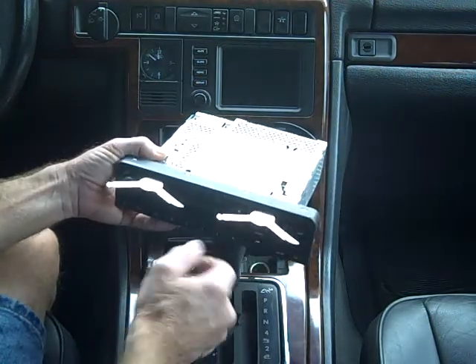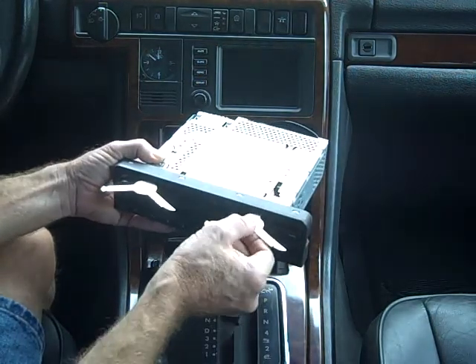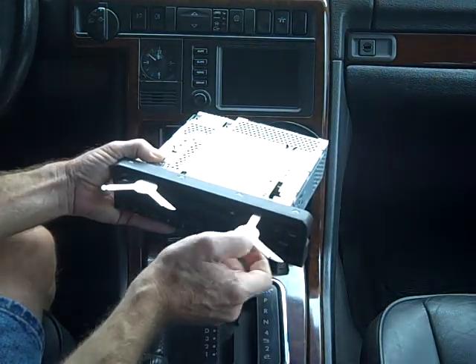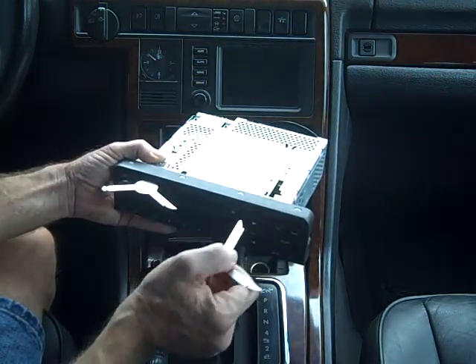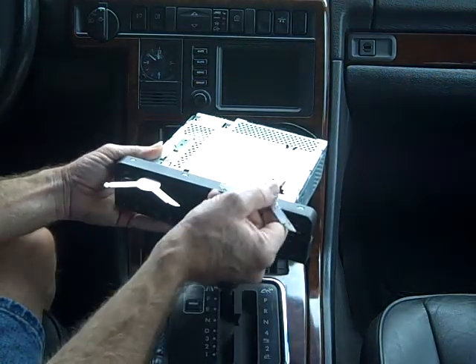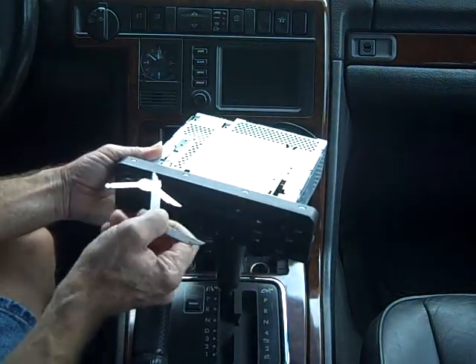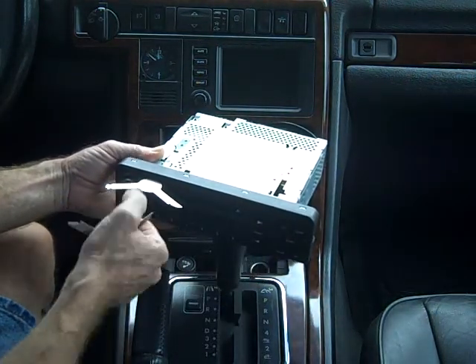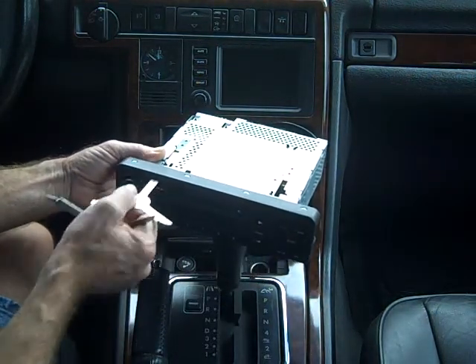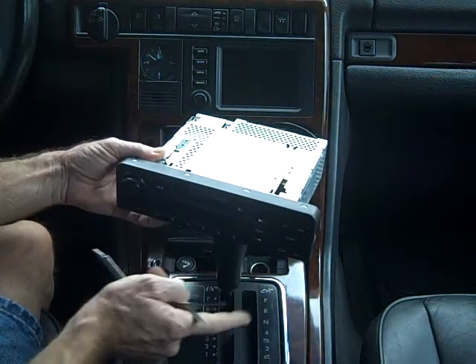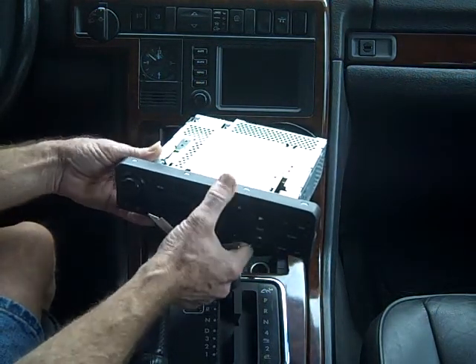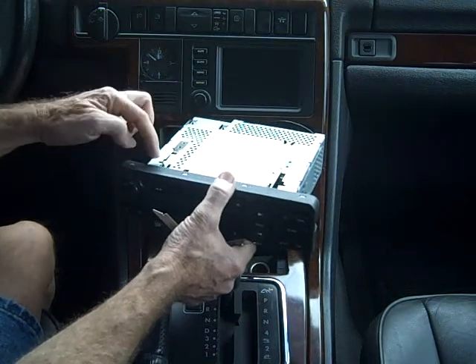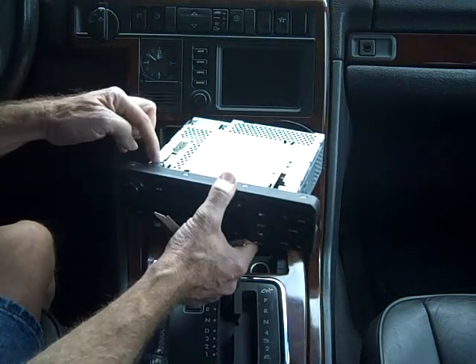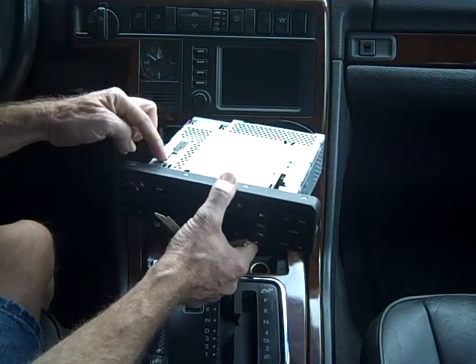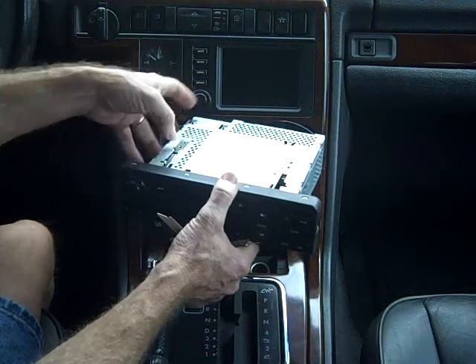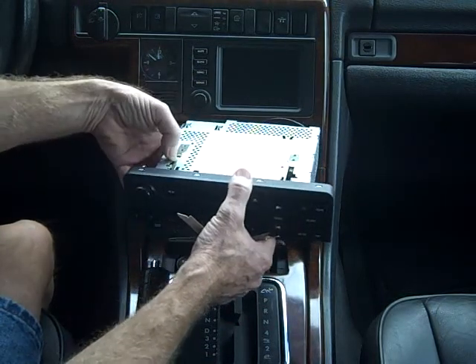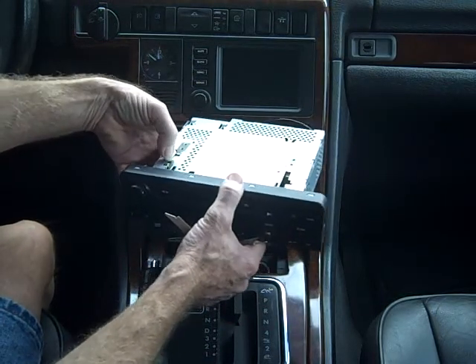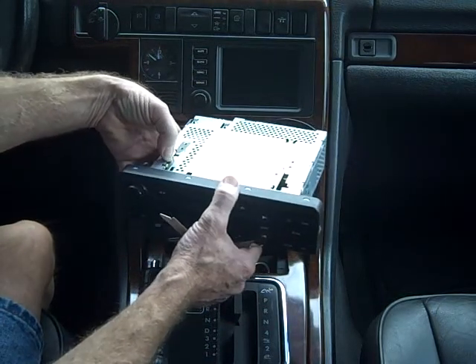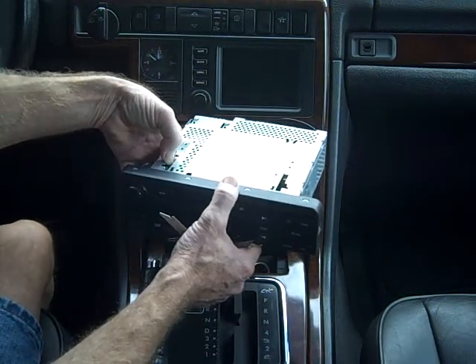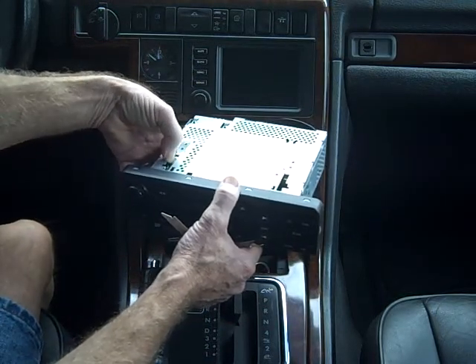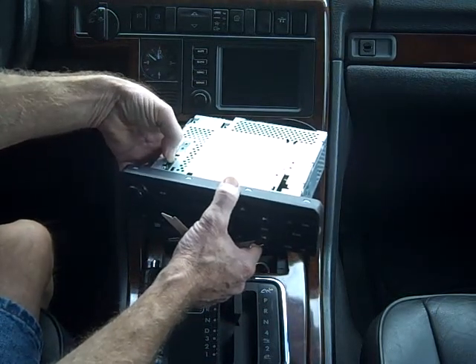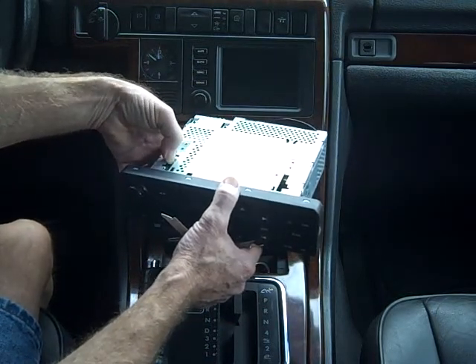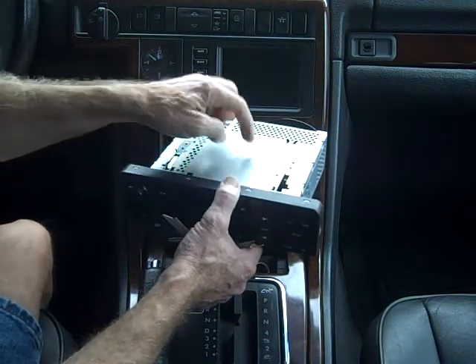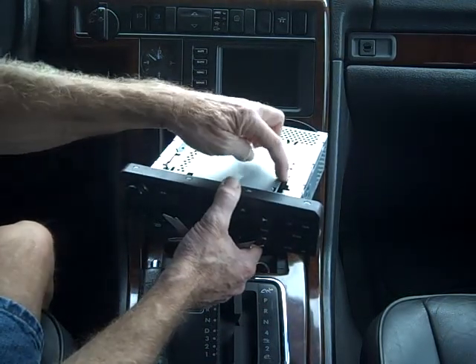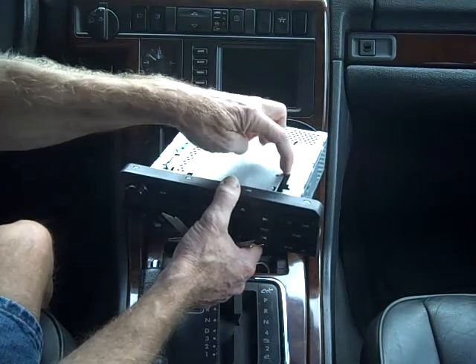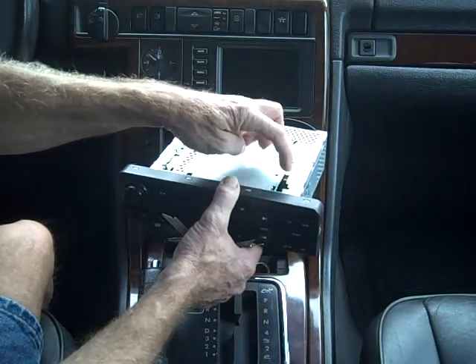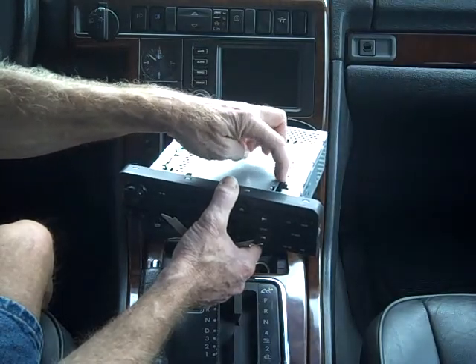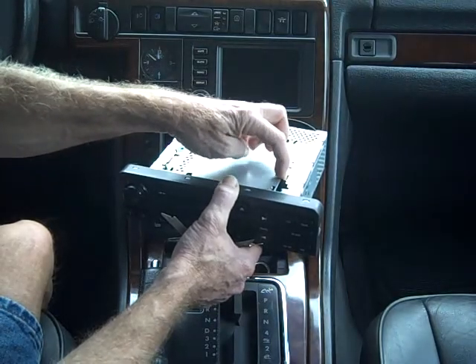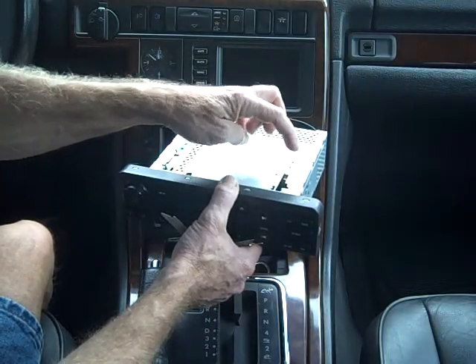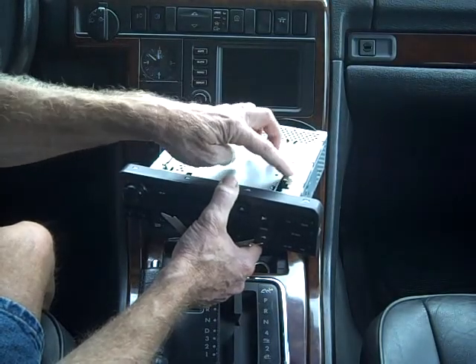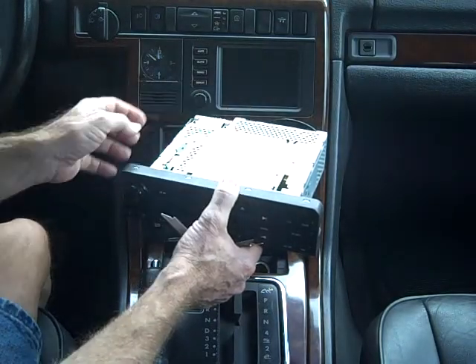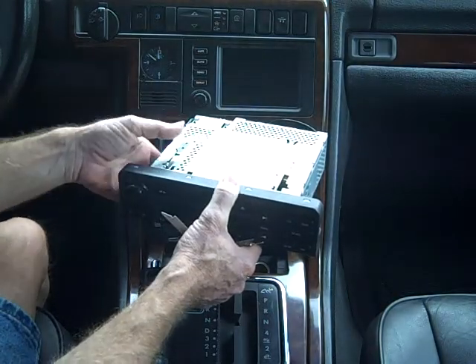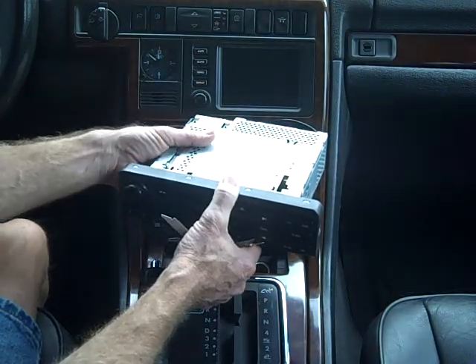What's going on here is the key is going in and pushing down on a spring that holds the stereo in the dash. You can see that the spring pushes down. This spring is obviously way pushed down — this has been out of the dash before.